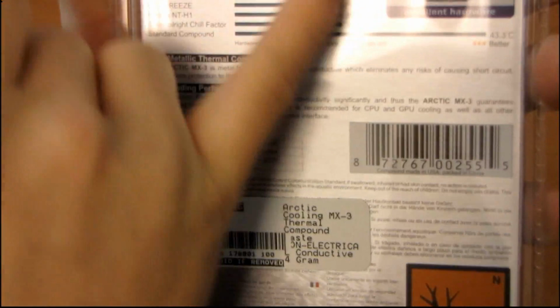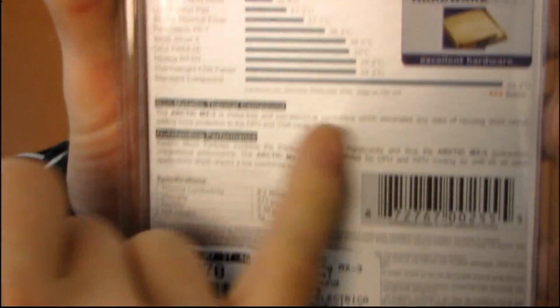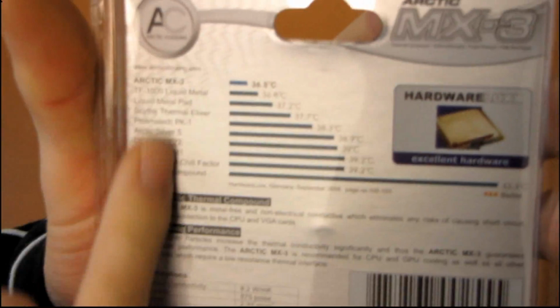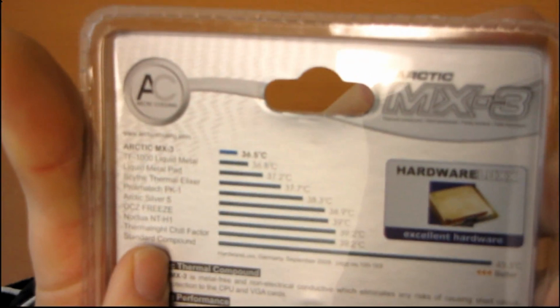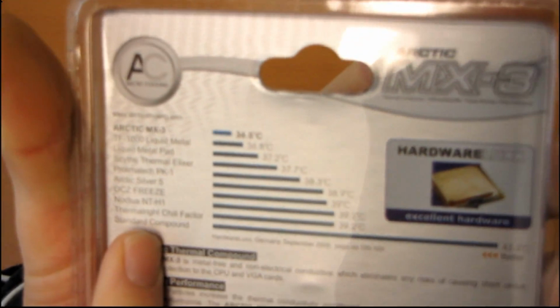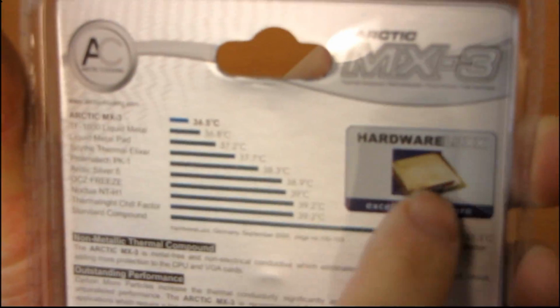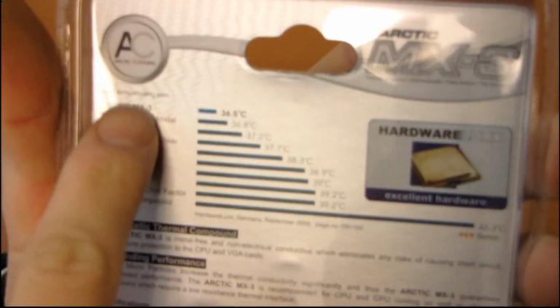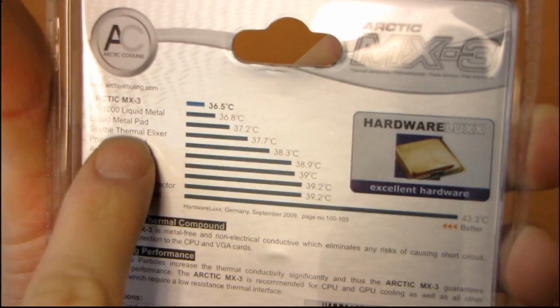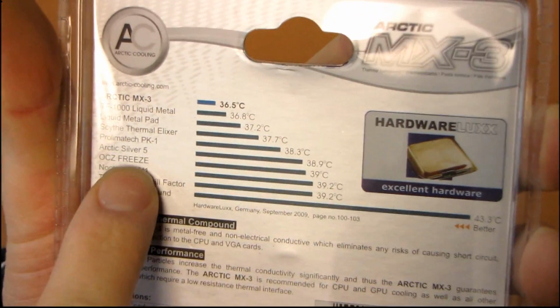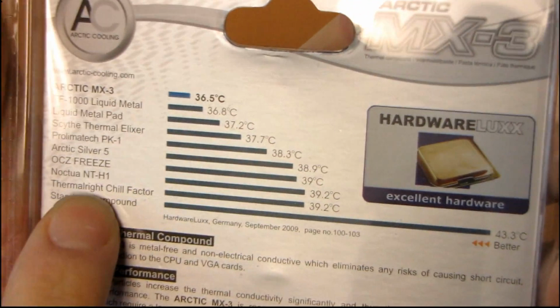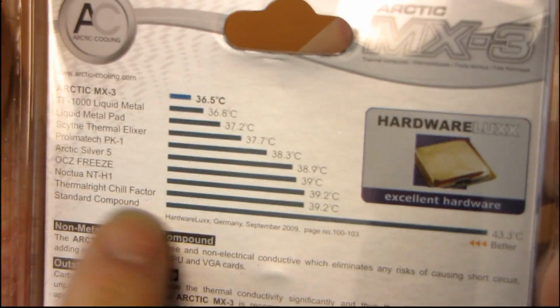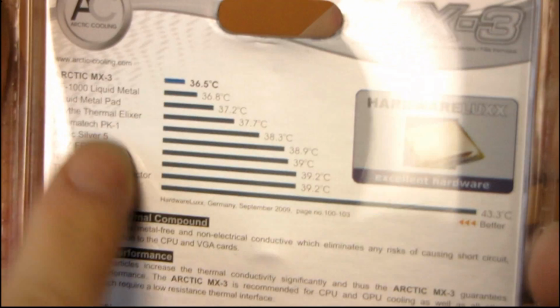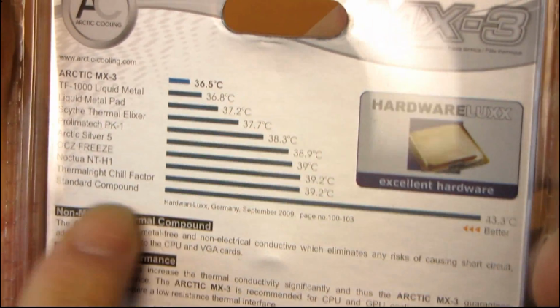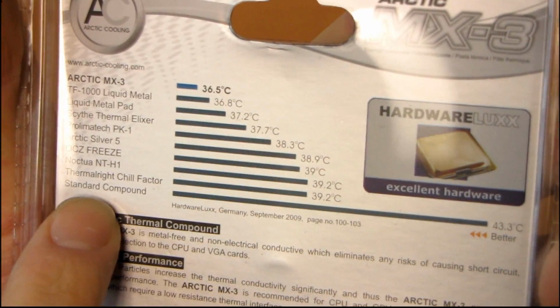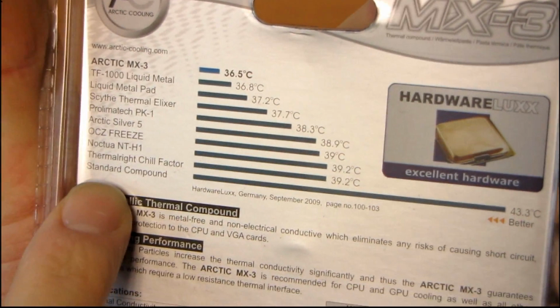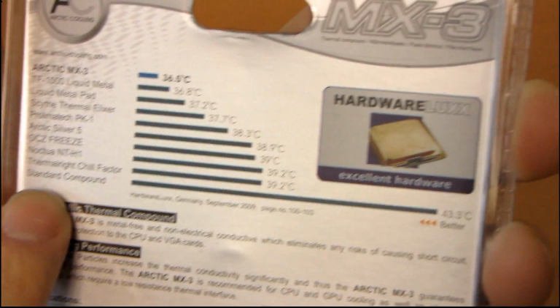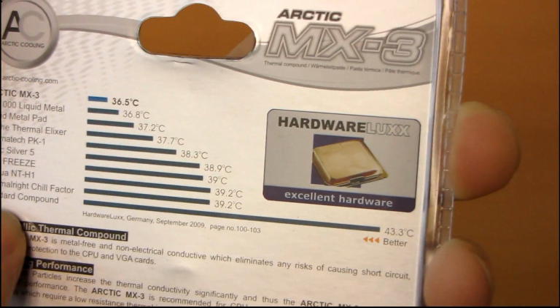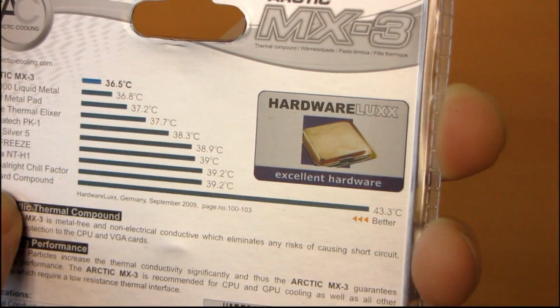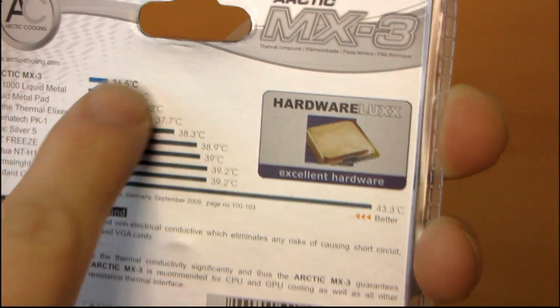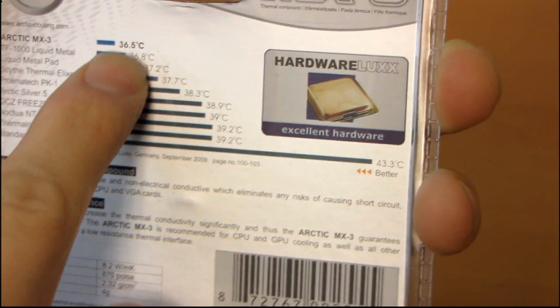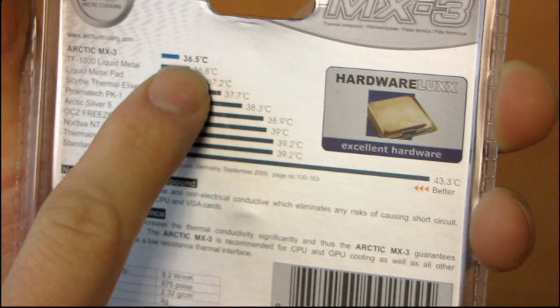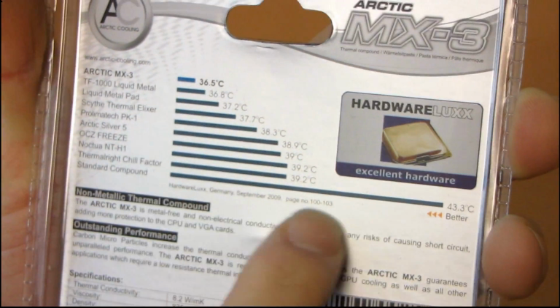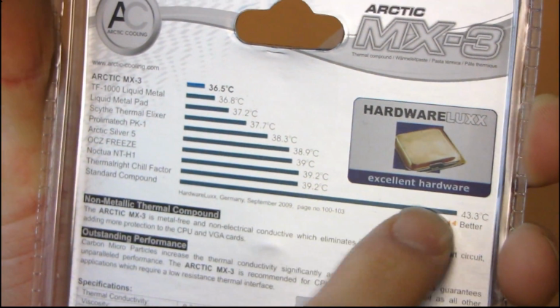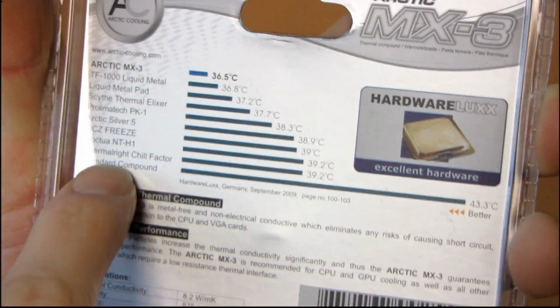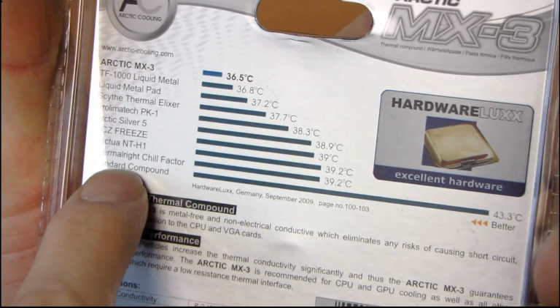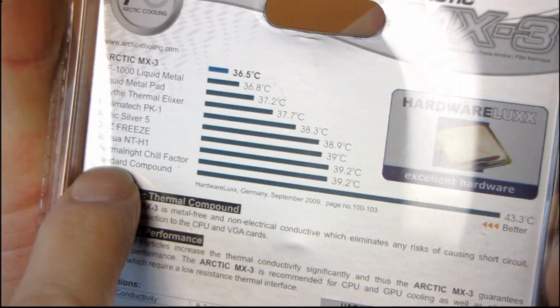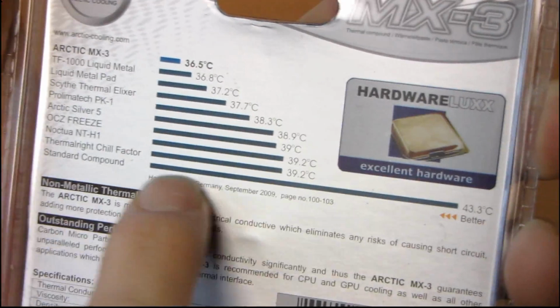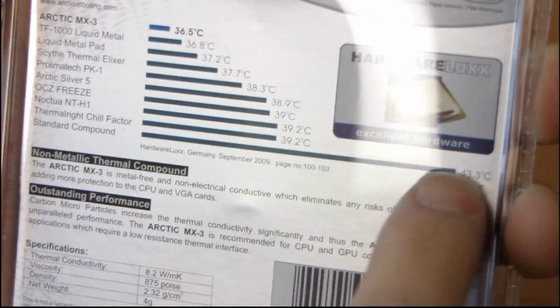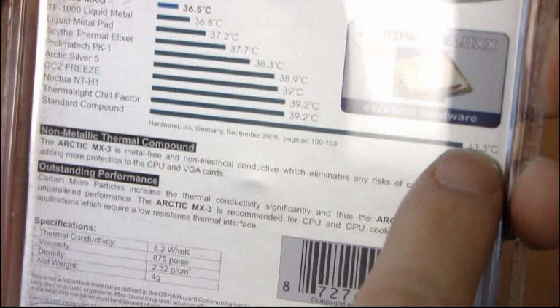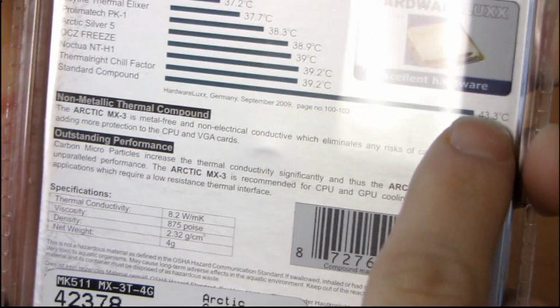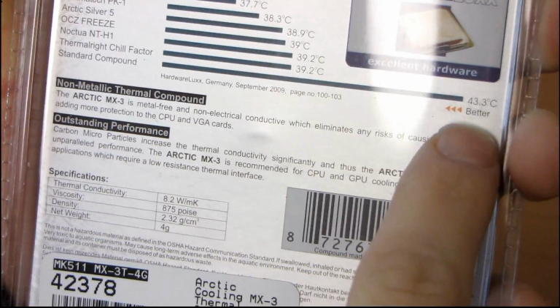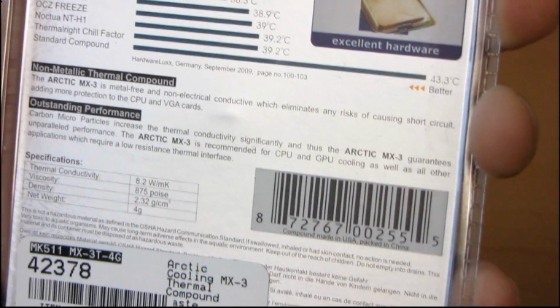They show a graph on the back from Hardware Lux showing how it performs compared to a bunch of other thermal compounds on the market. They're saying you can expect up to about seven degrees better than standard thermal compounds — so that generic white goop.